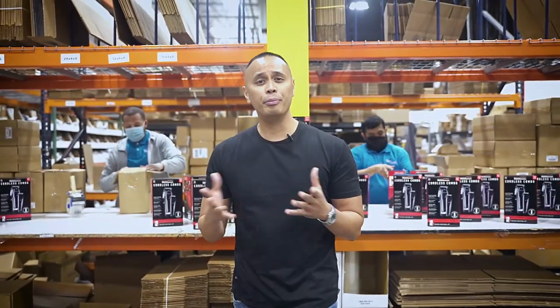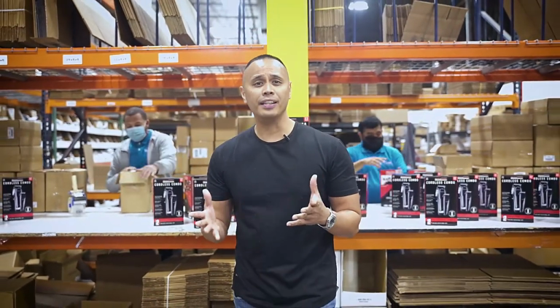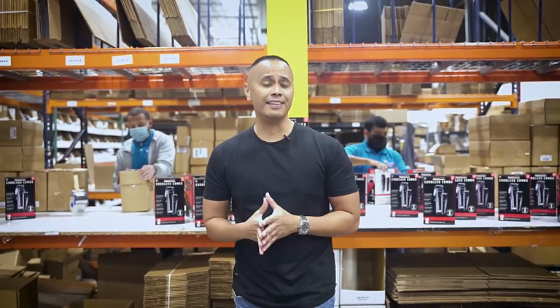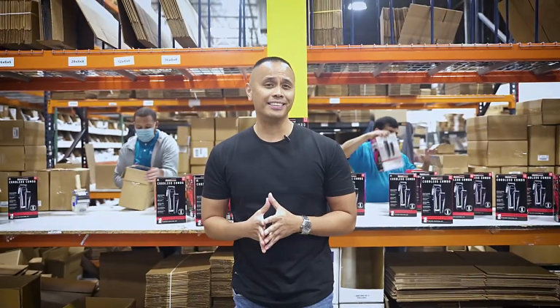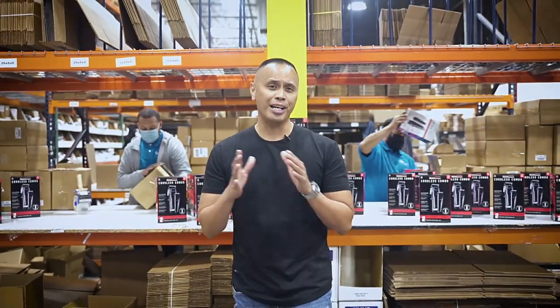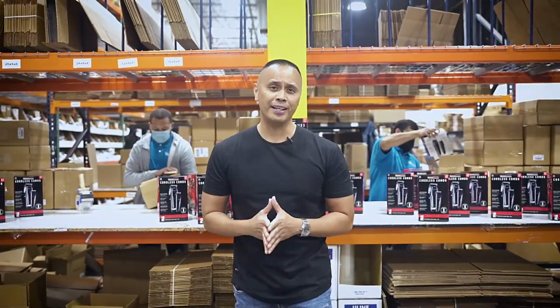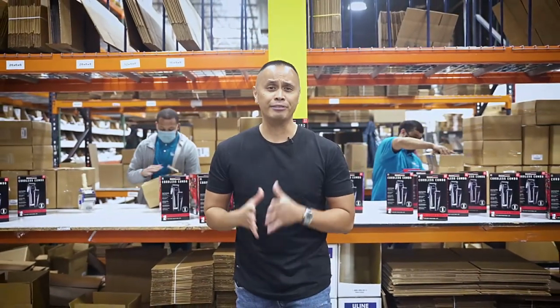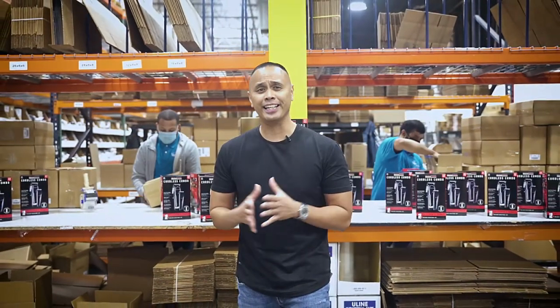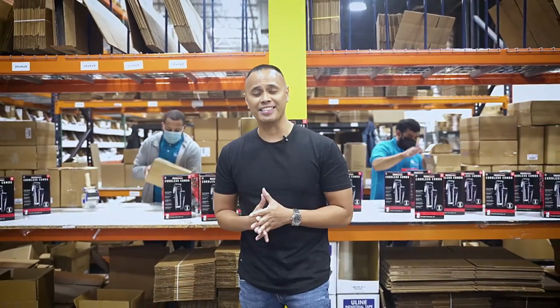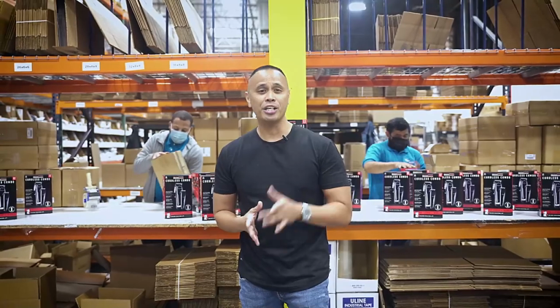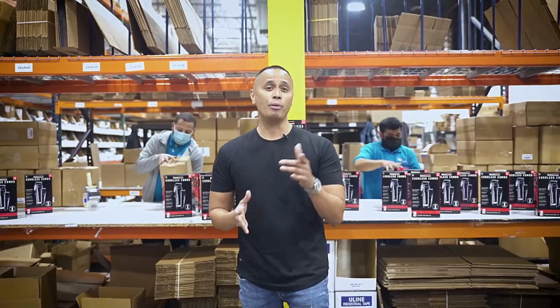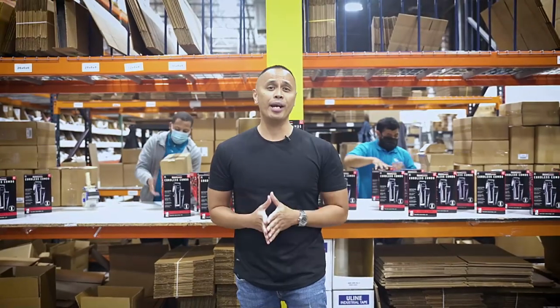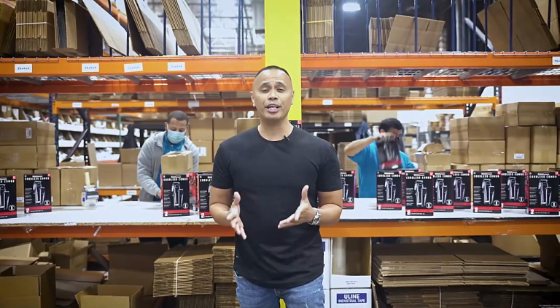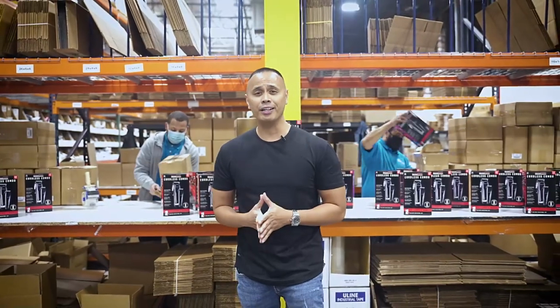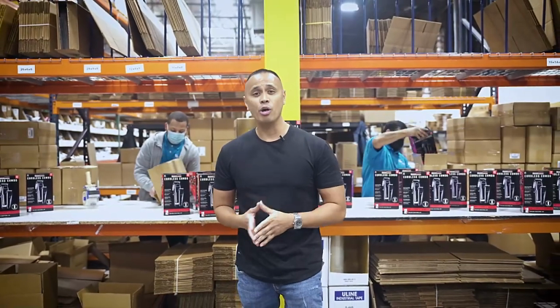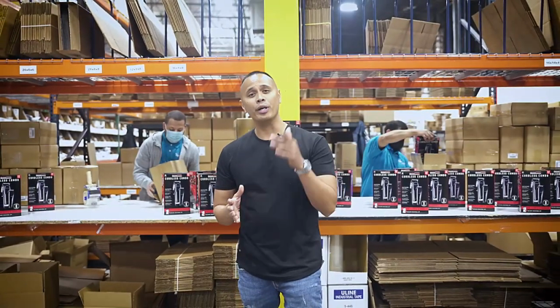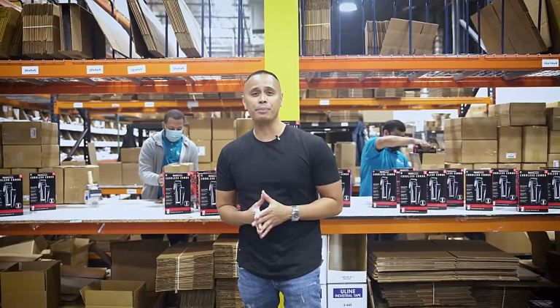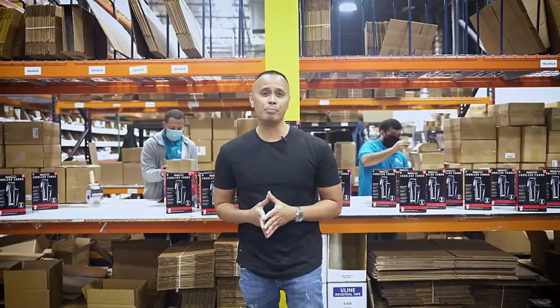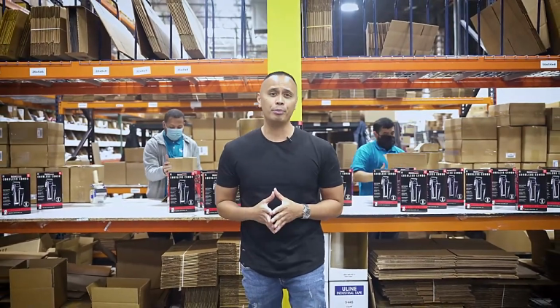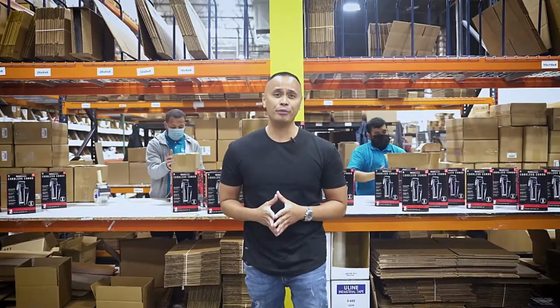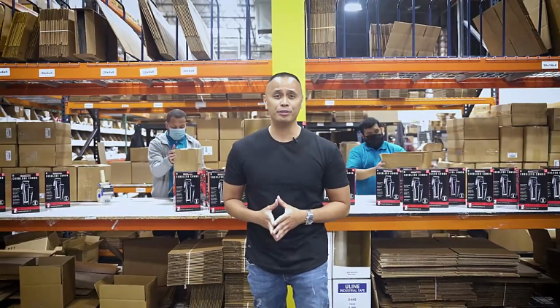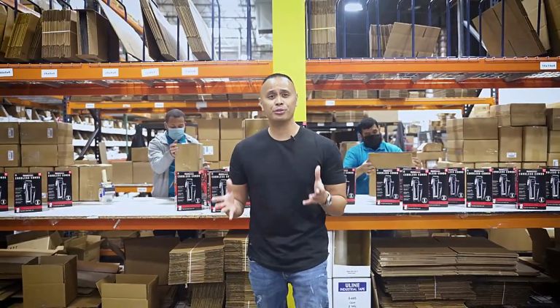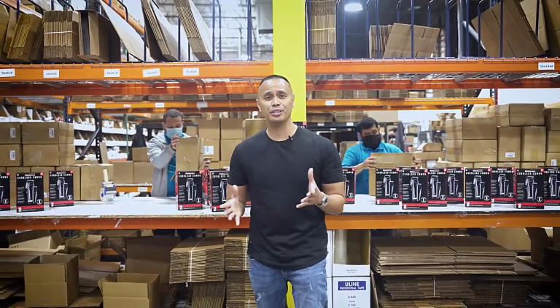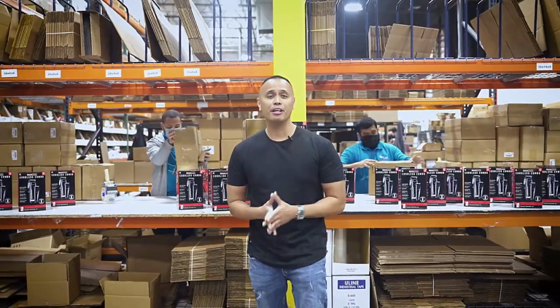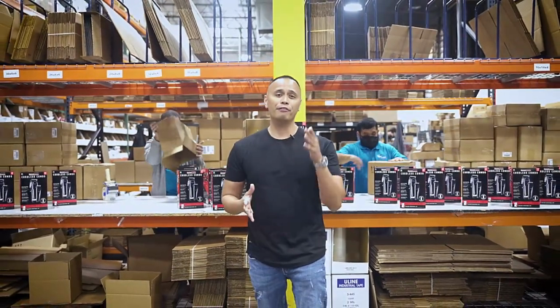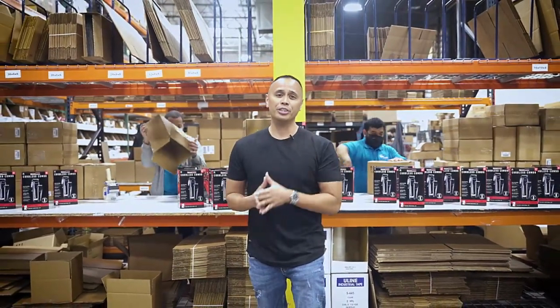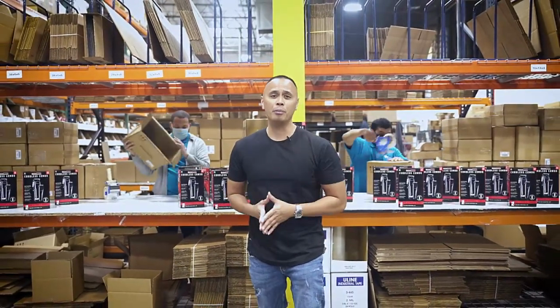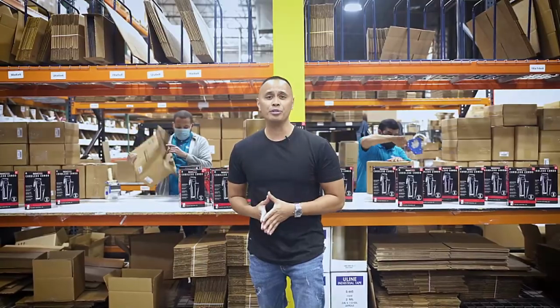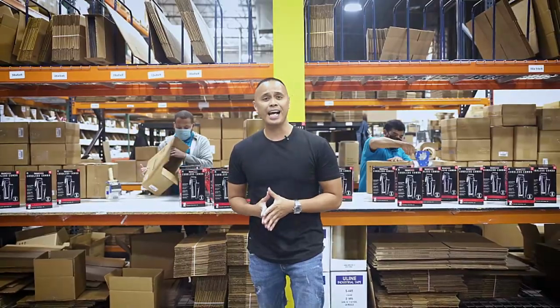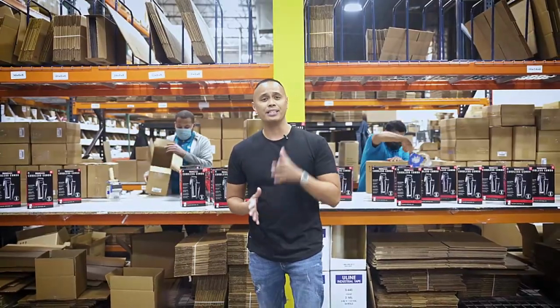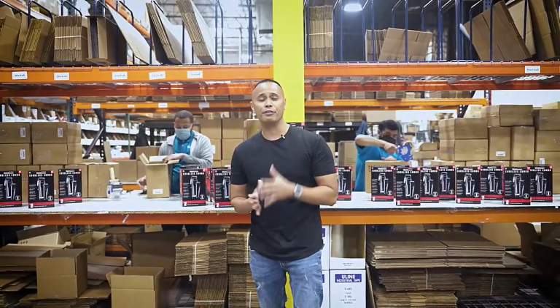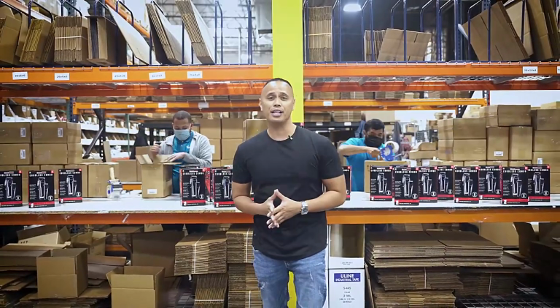We build products that last, not products that run out of gas. Small brand, high quality, 100% barber-approved clippers for the consumers. Visit your Walmart store now and see for yourself.